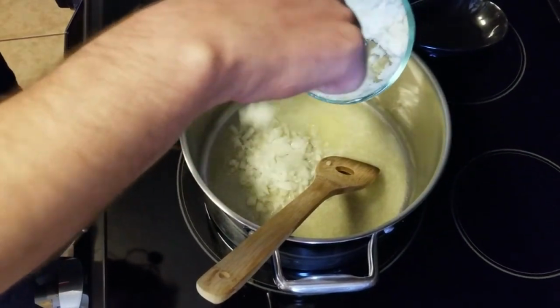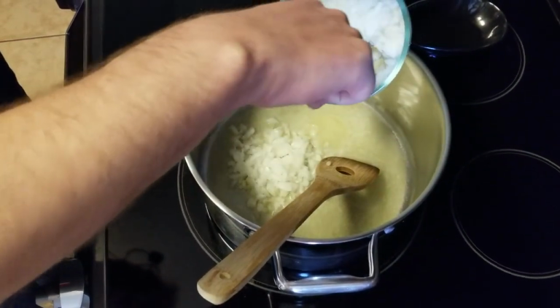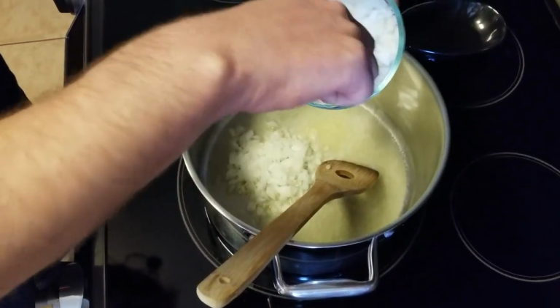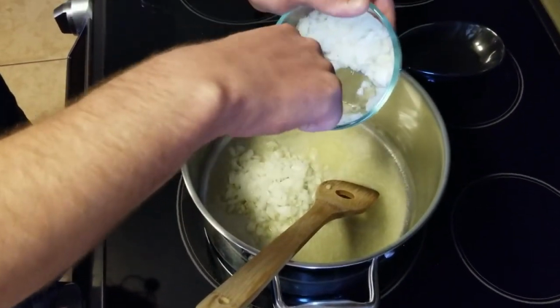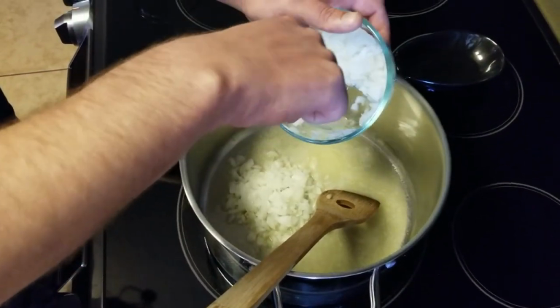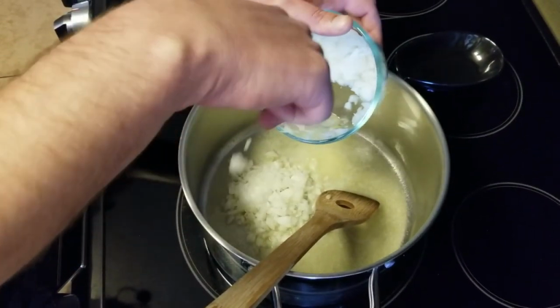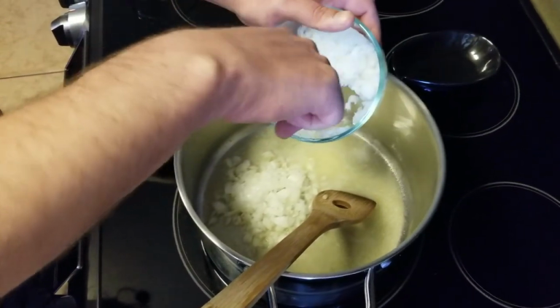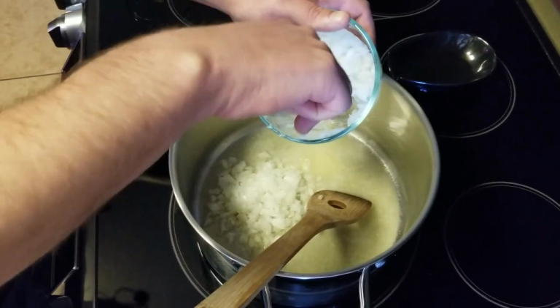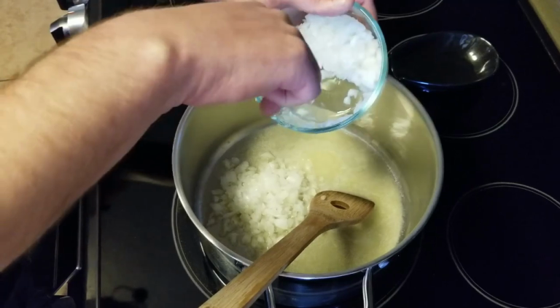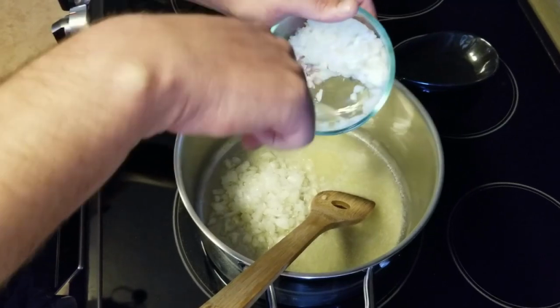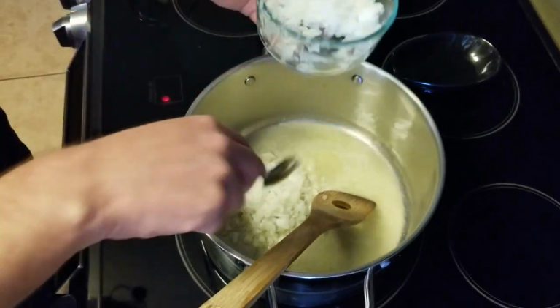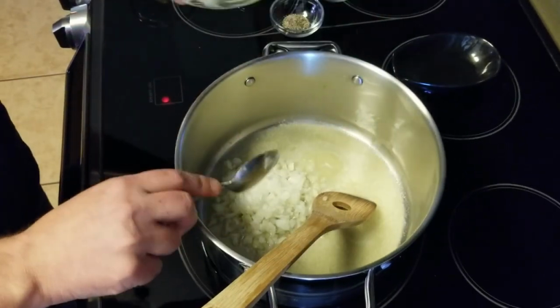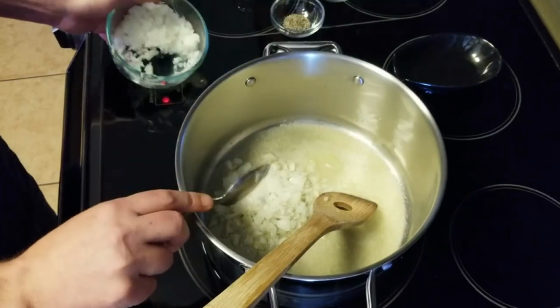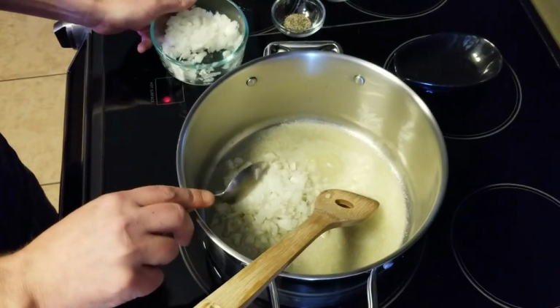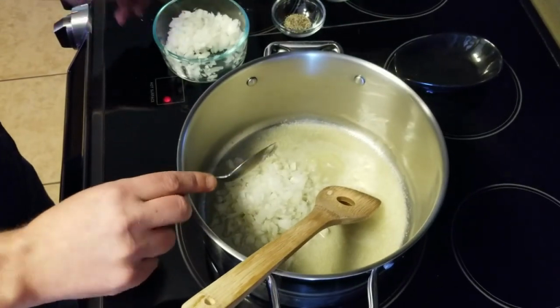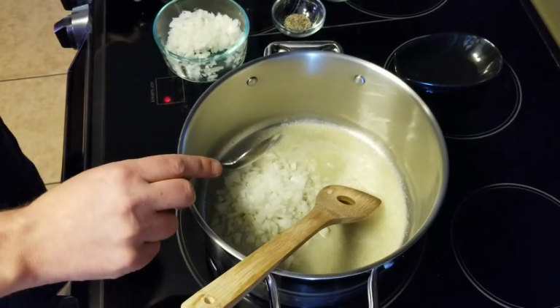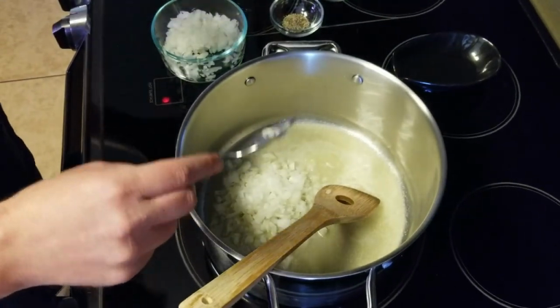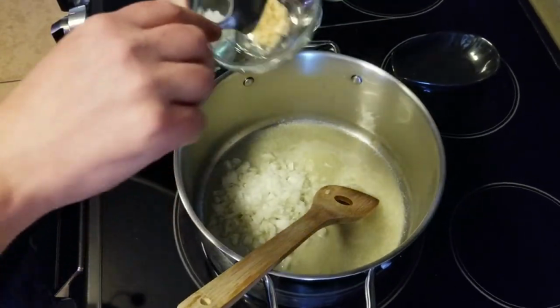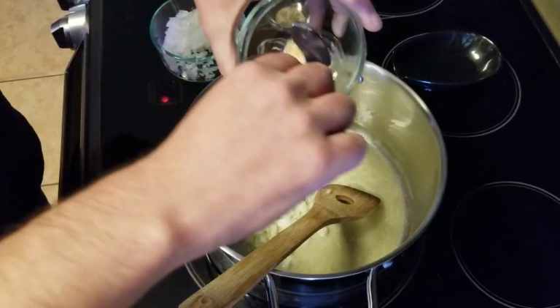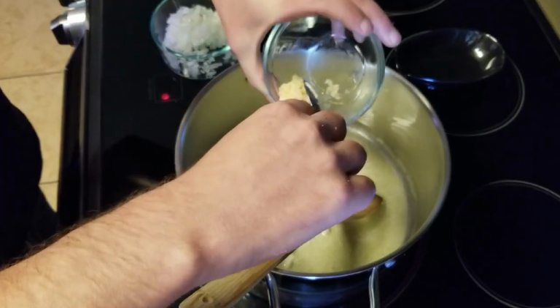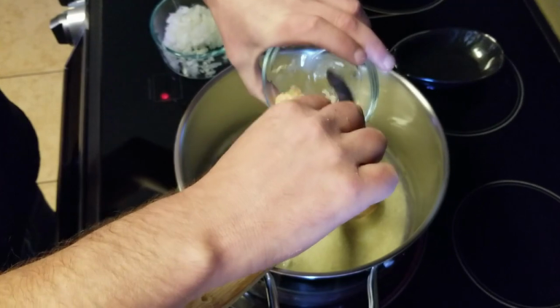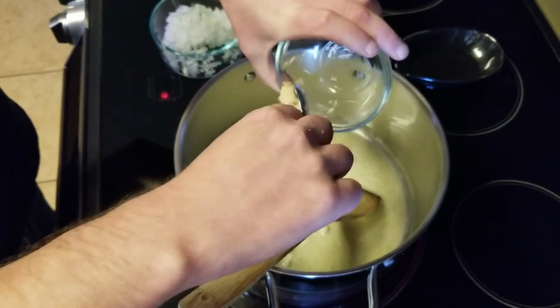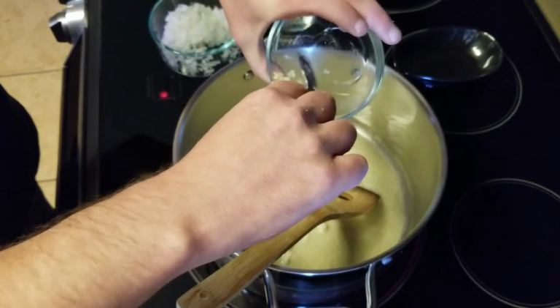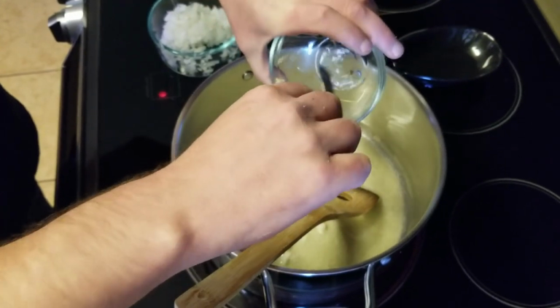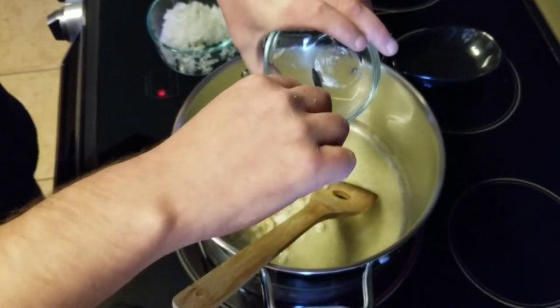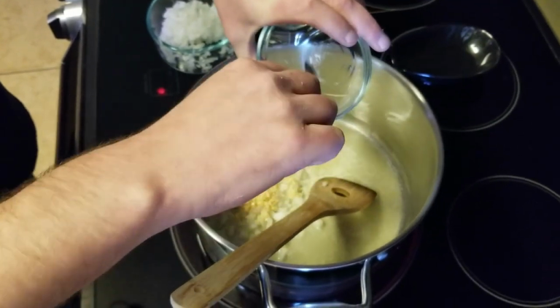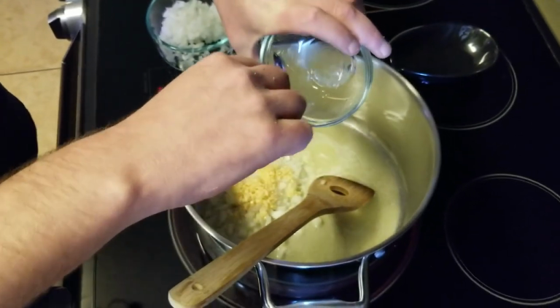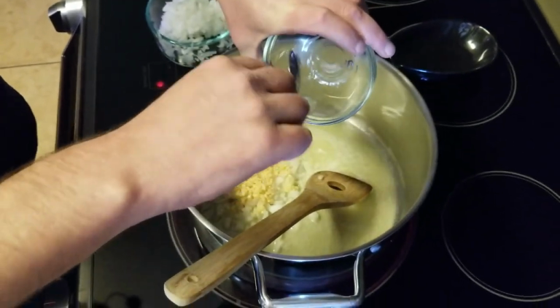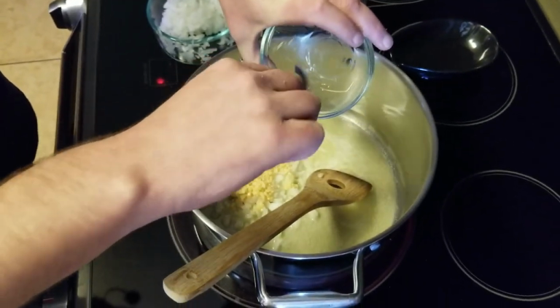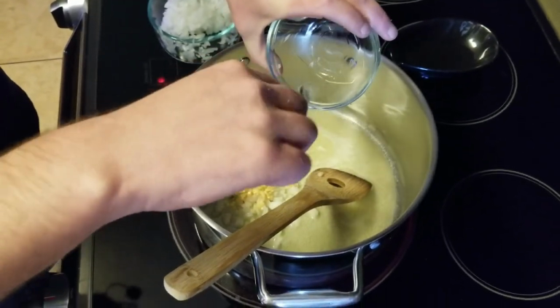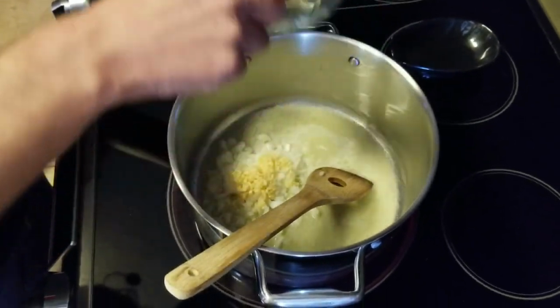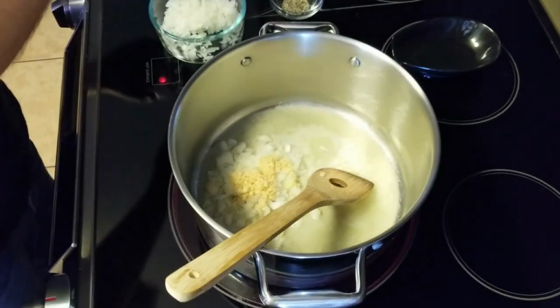Once the butter is melted, we'll go ahead and add our diced onion — I actually had some leftover diced onion in the fridge — and our tablespoon of garlic. We'll cook this until it's fragrant and the onions are slightly translucent.